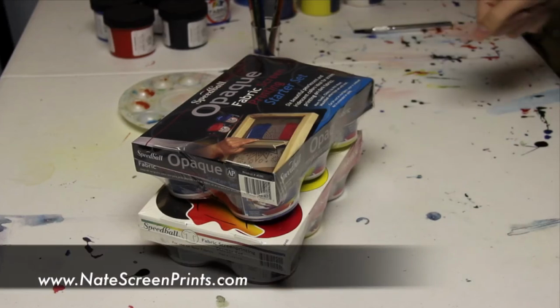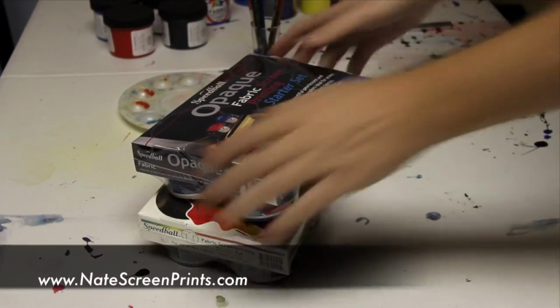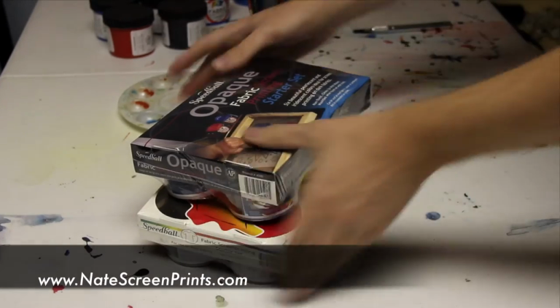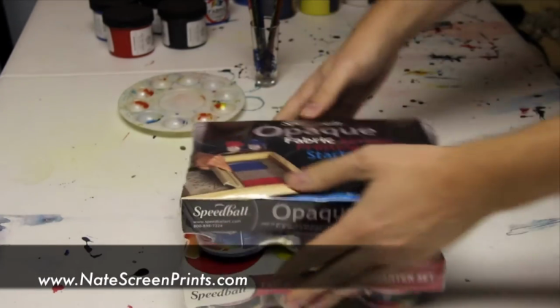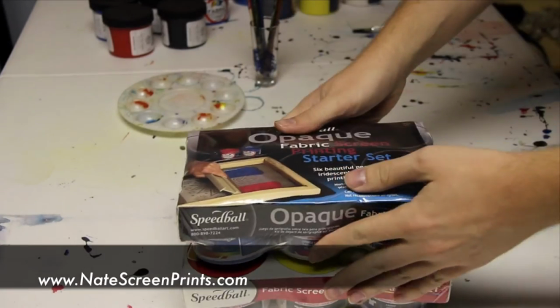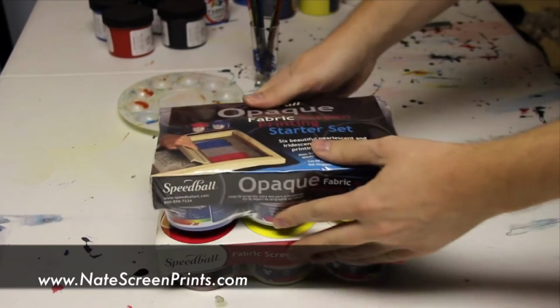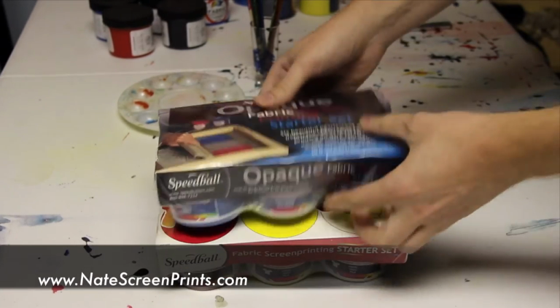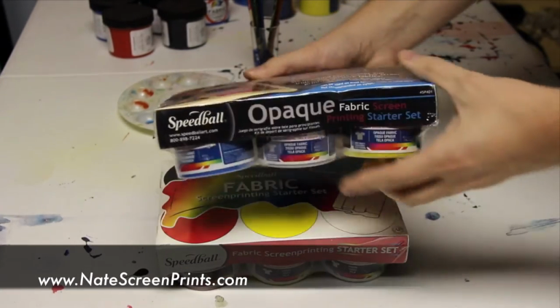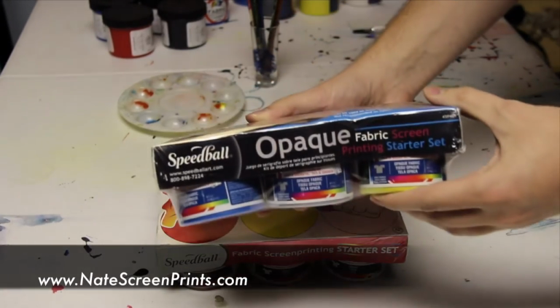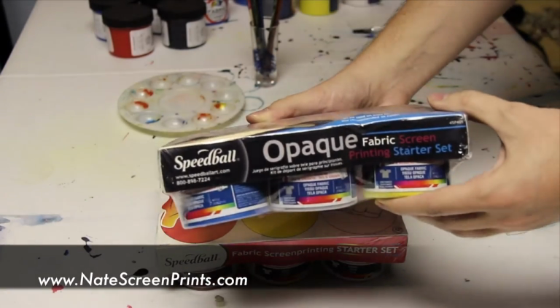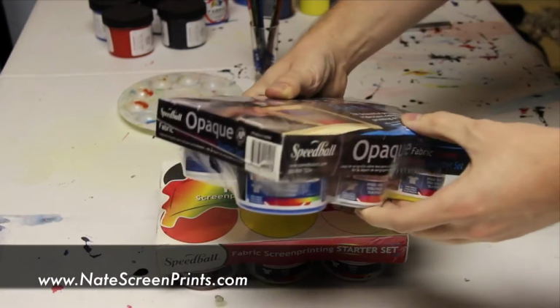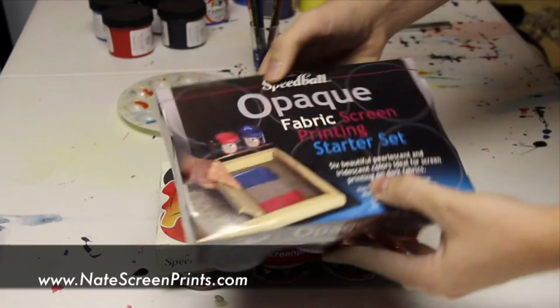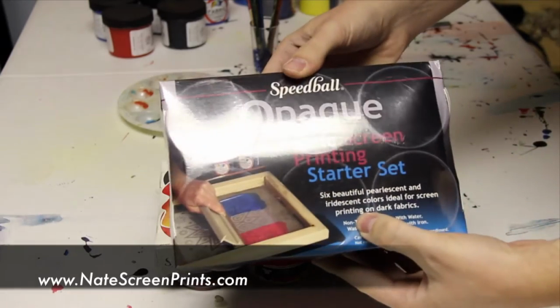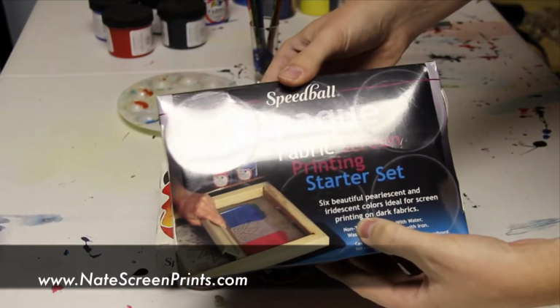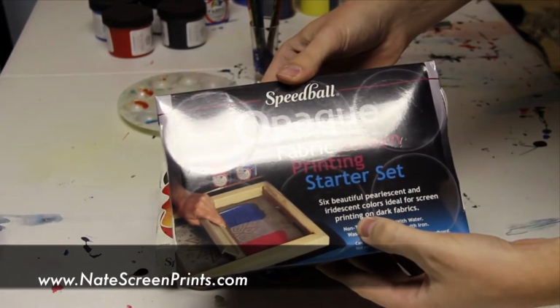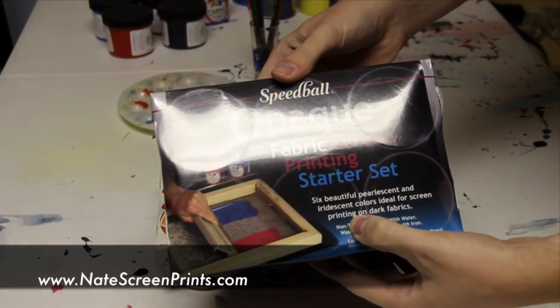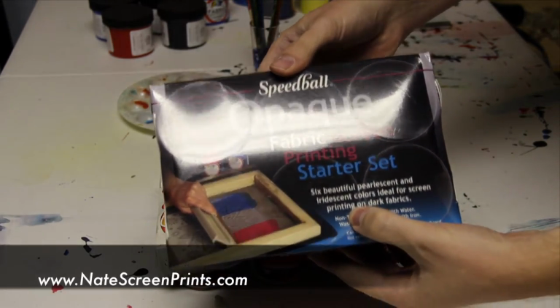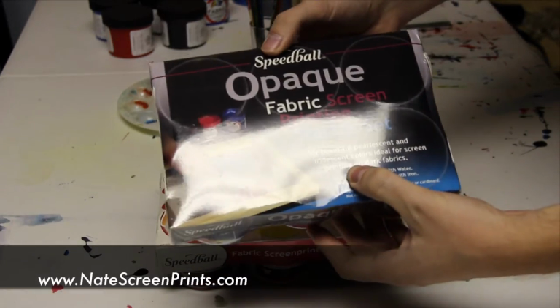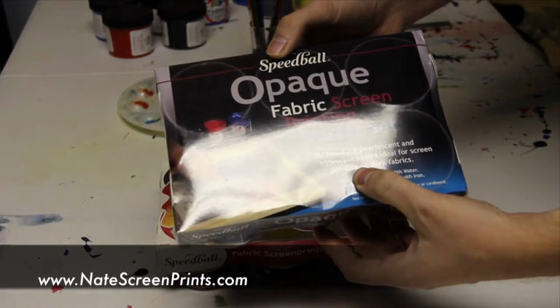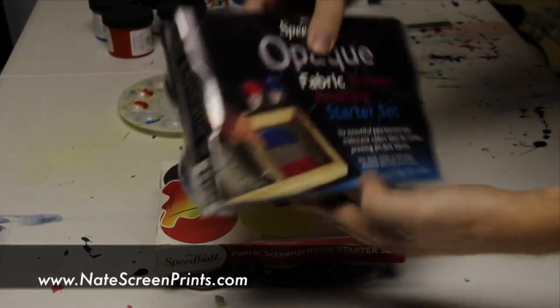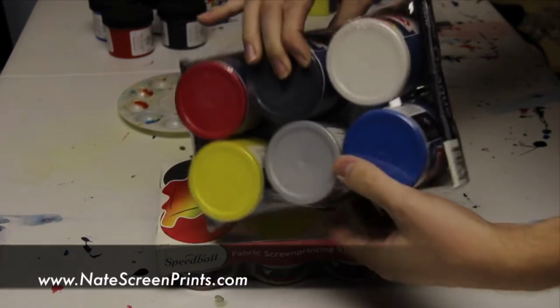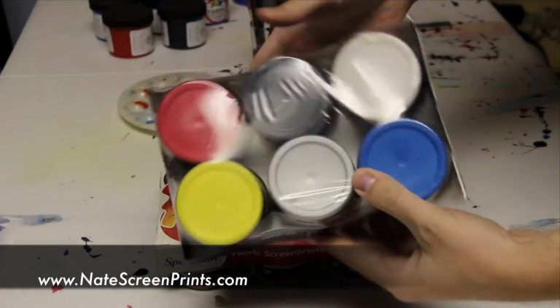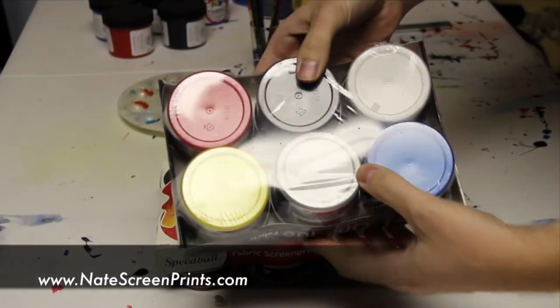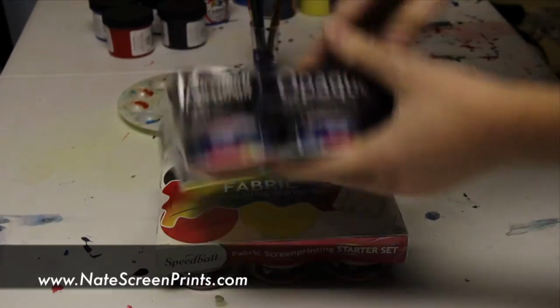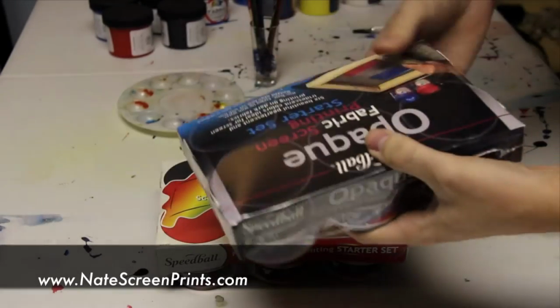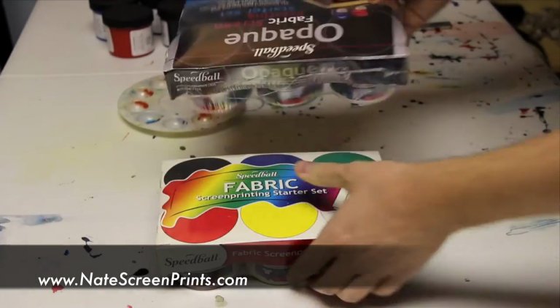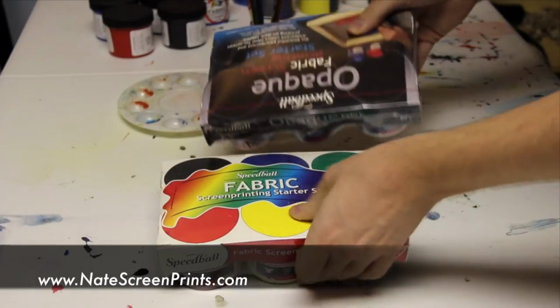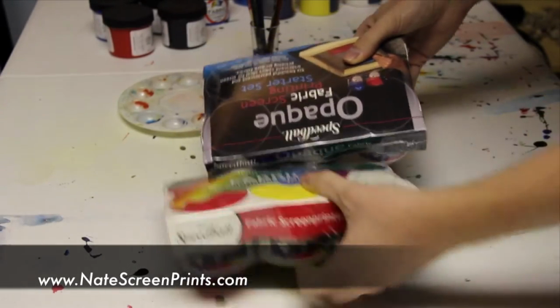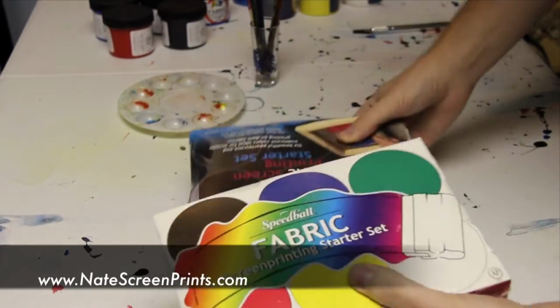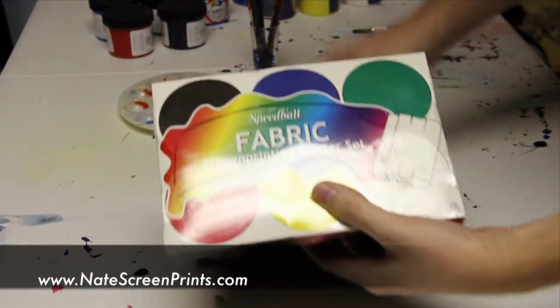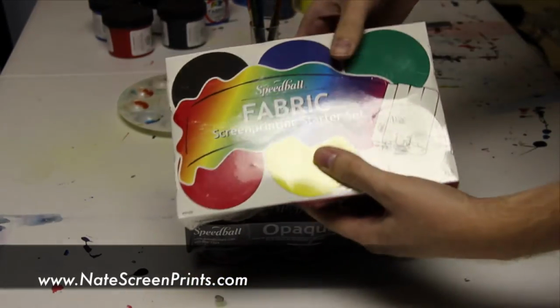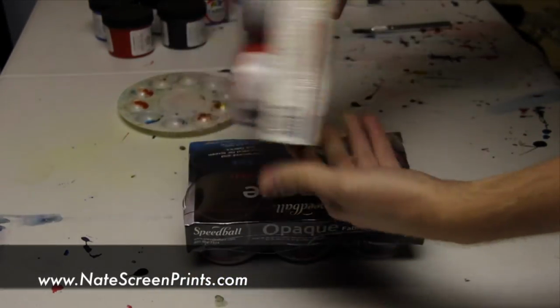Hey, I'm Nate from Natescreenprints.com, and in this video I'm going to be talking about mixing screen printing inks. If you've been looking at getting any screen printing inks from Speedball, you can see that they have every single color imaginable that you can think of.